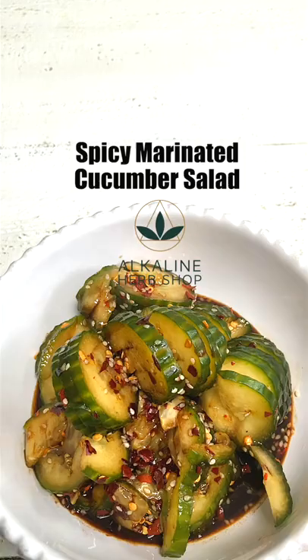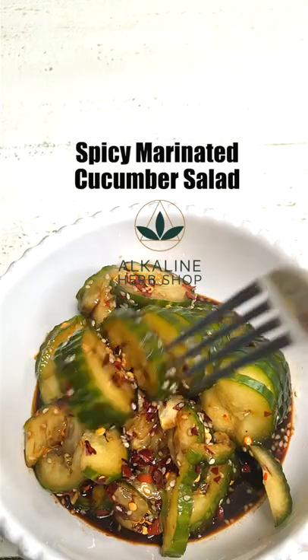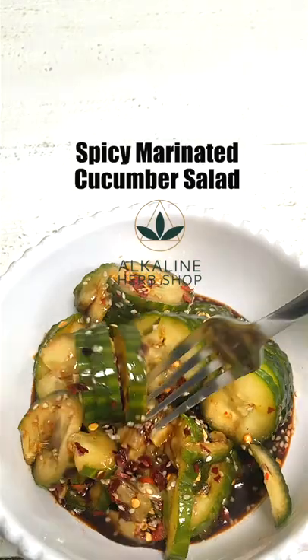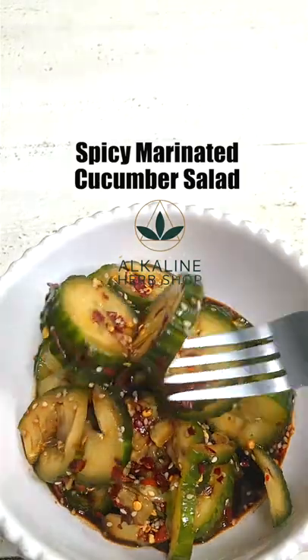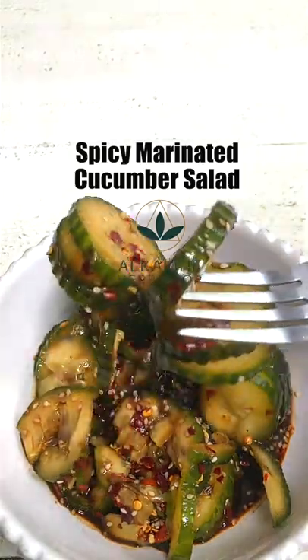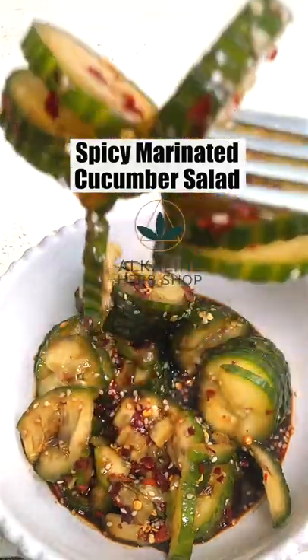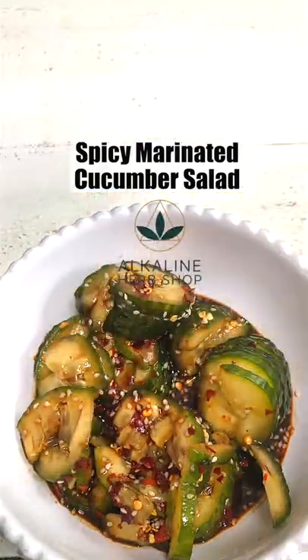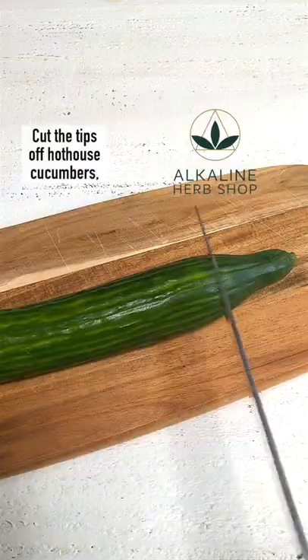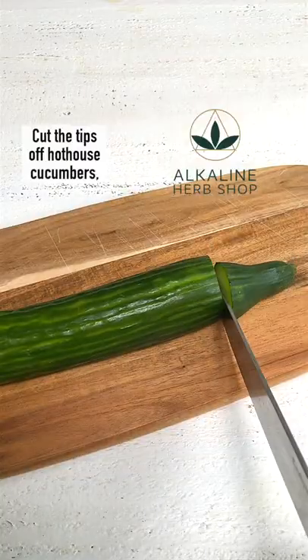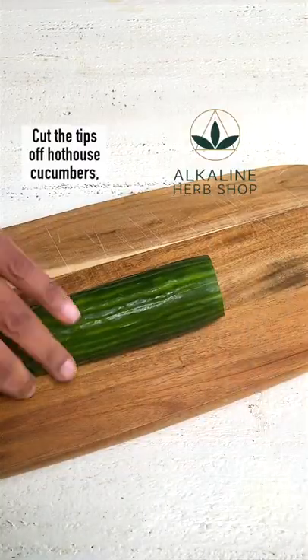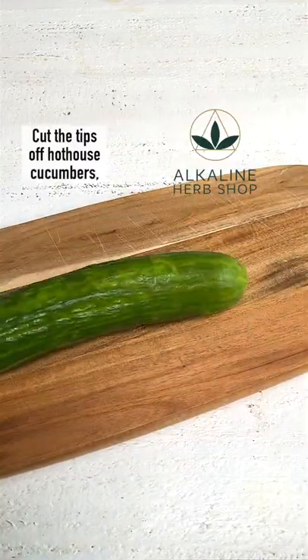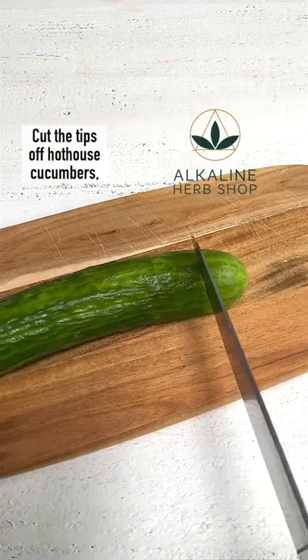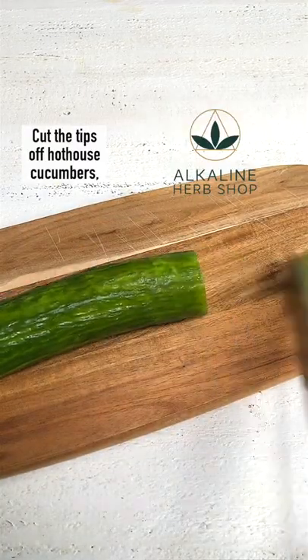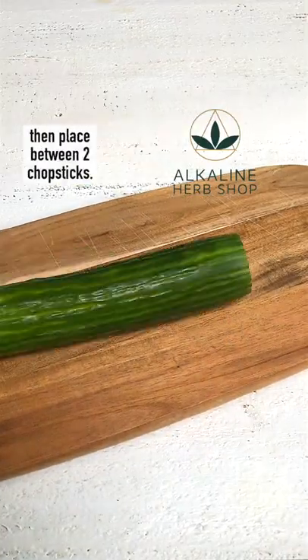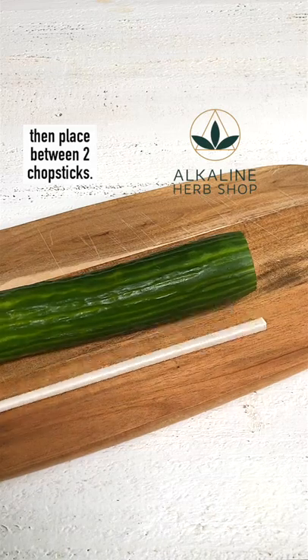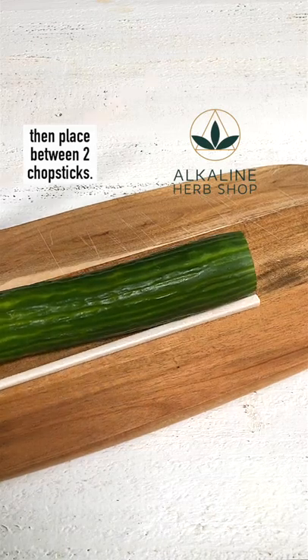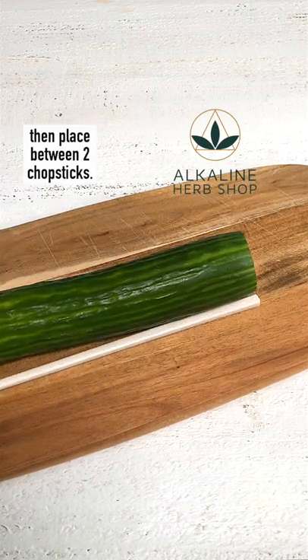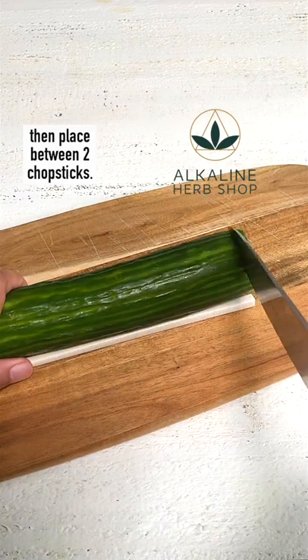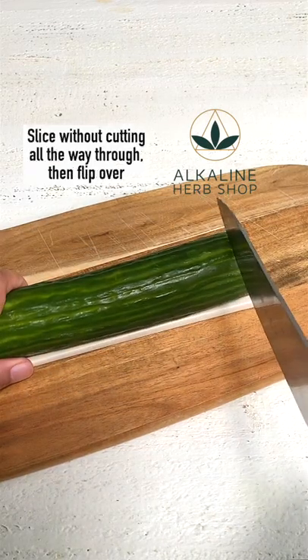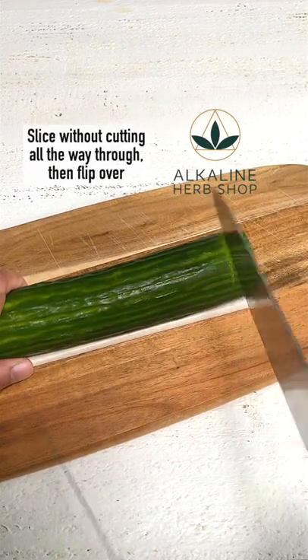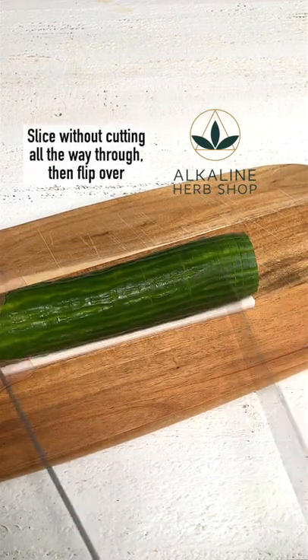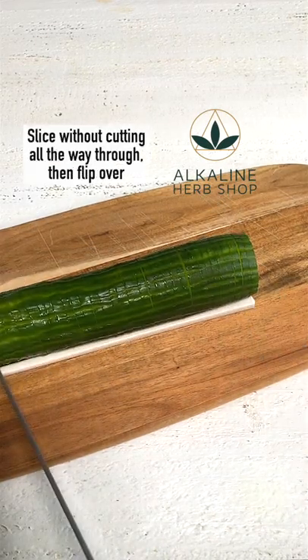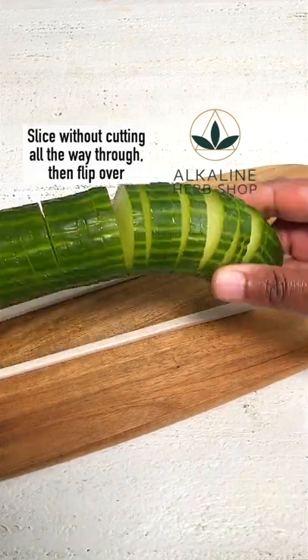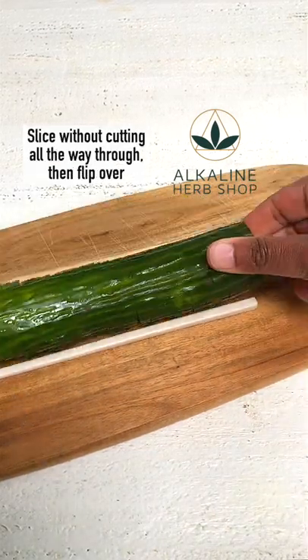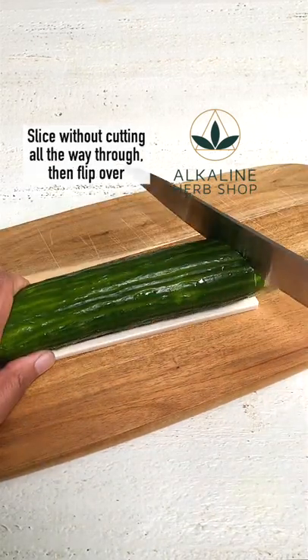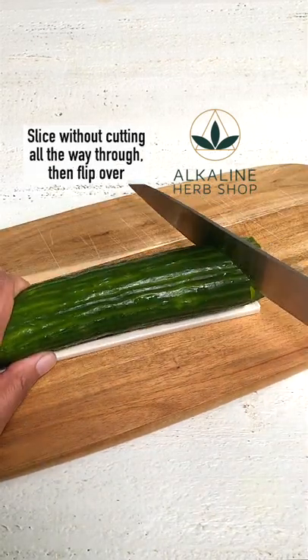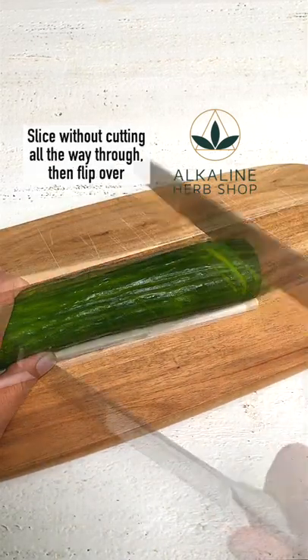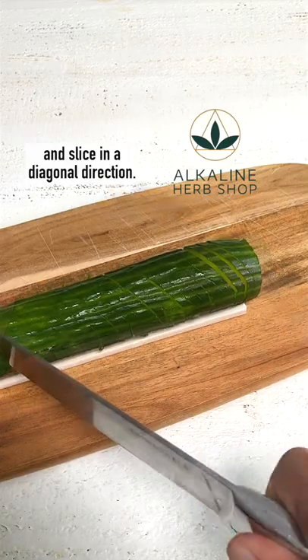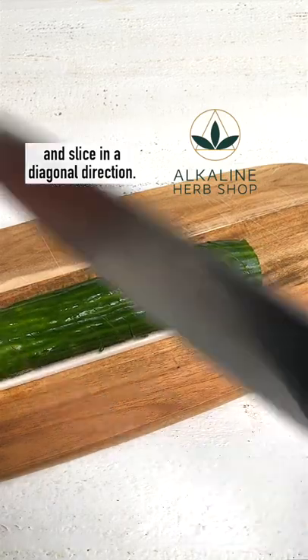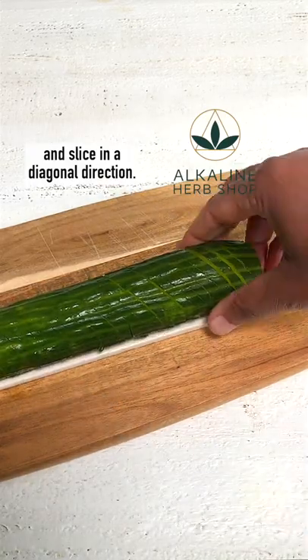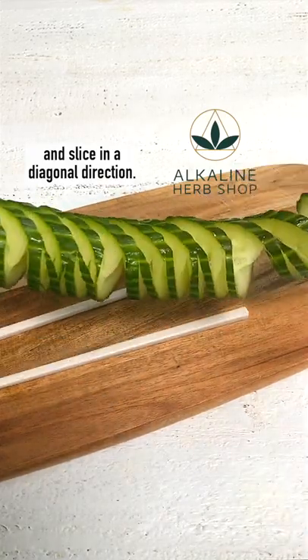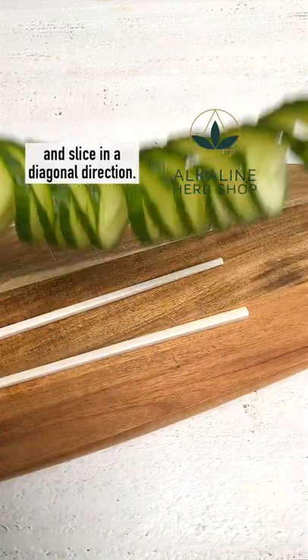Spicy marinated cucumber salad. Cut the tips of hothouse cucumbers then place between two chopsticks. Slice without cutting all the way through, then flip over and slice in a diagonal direction.